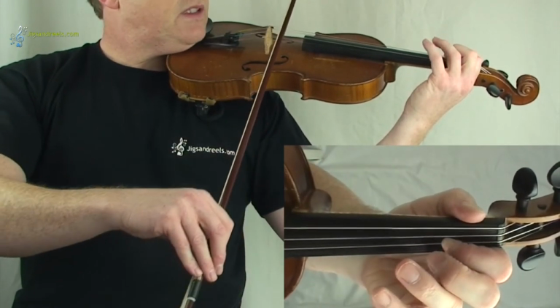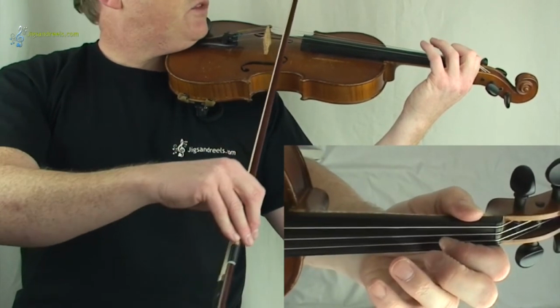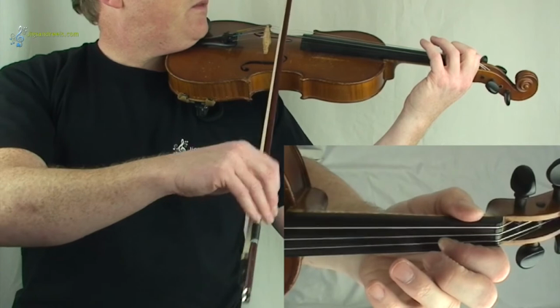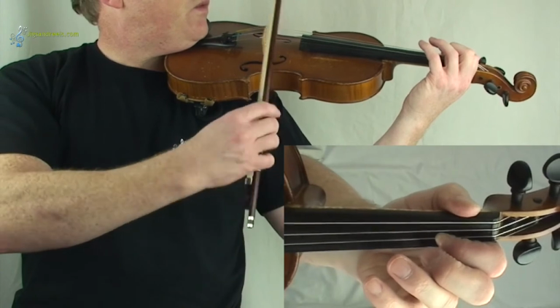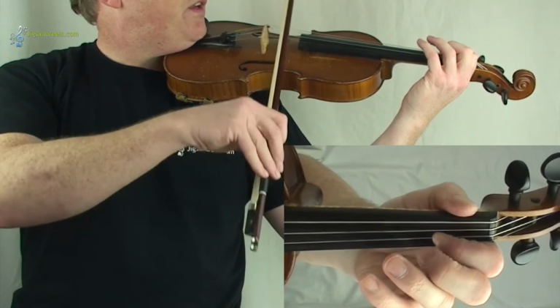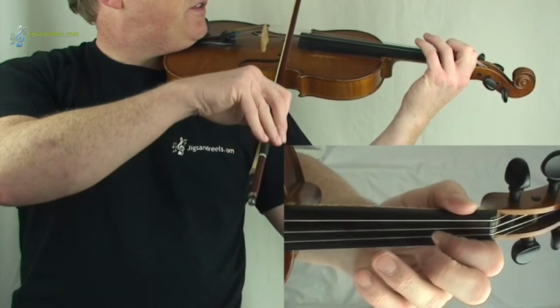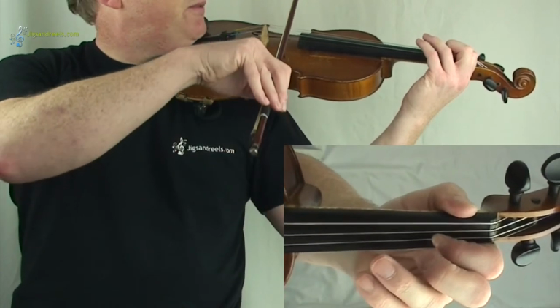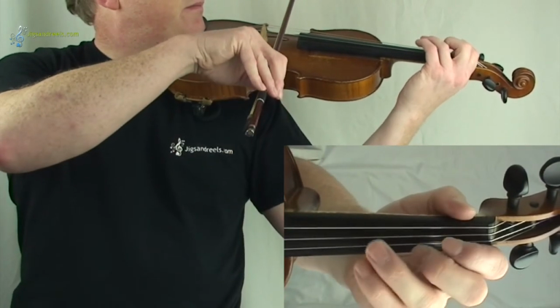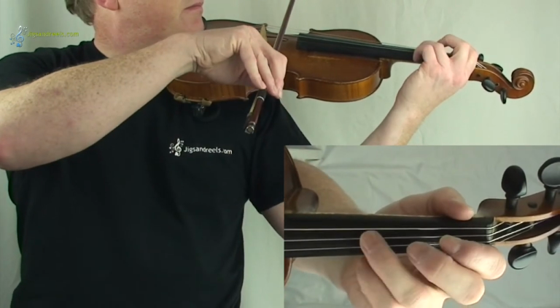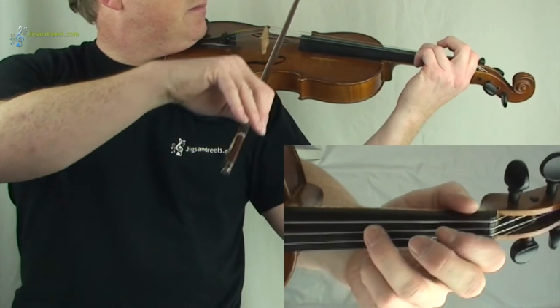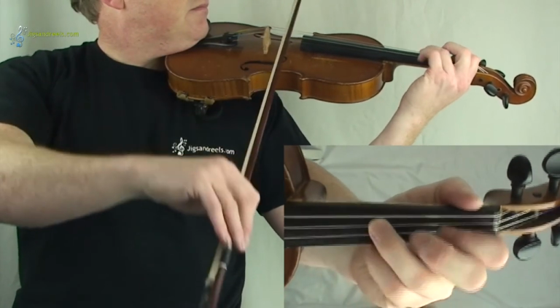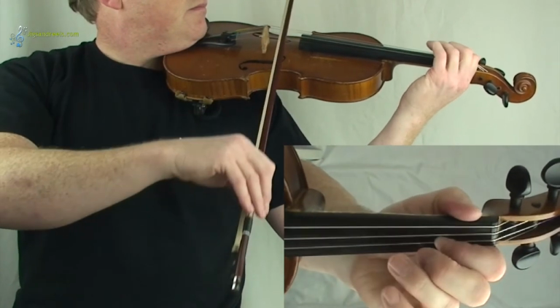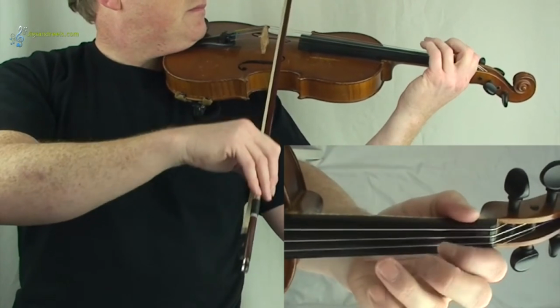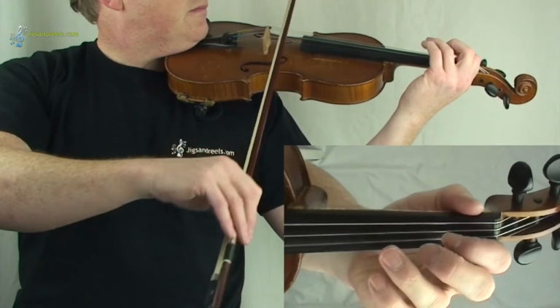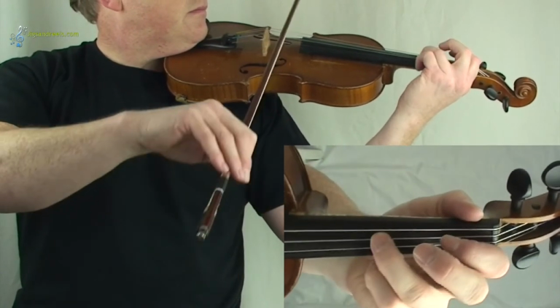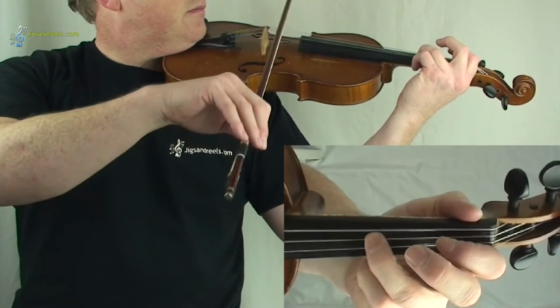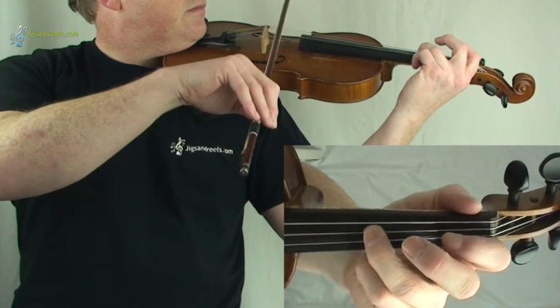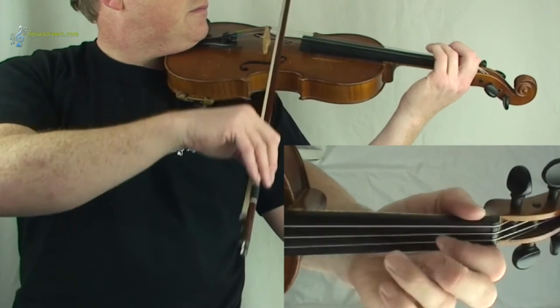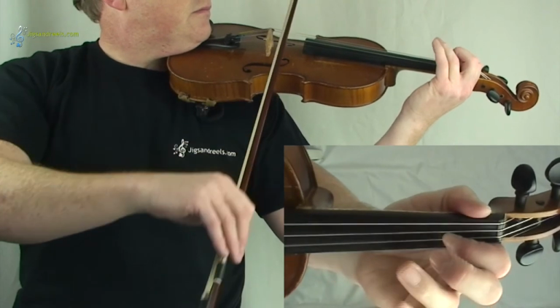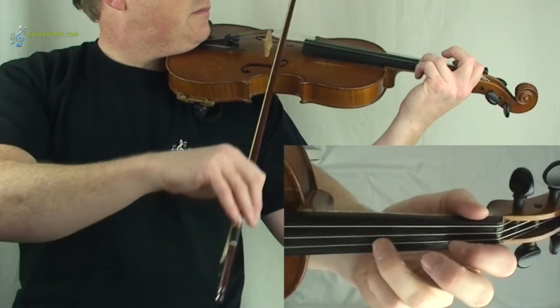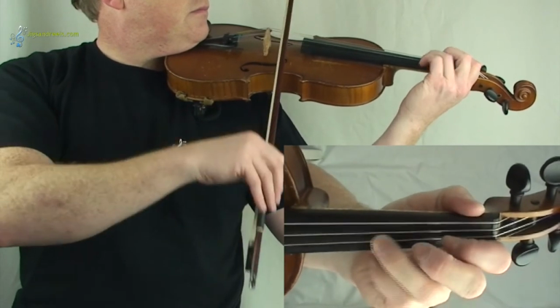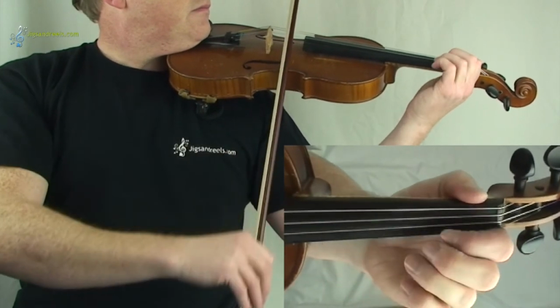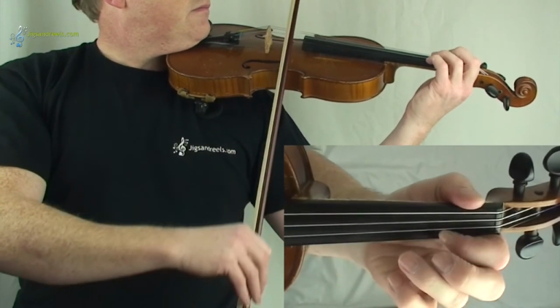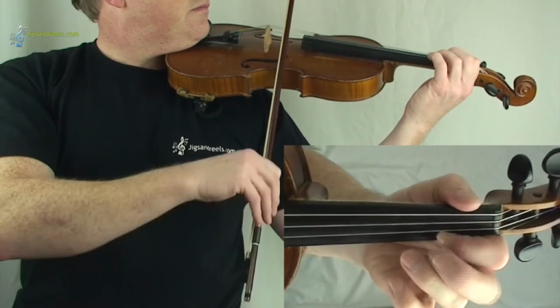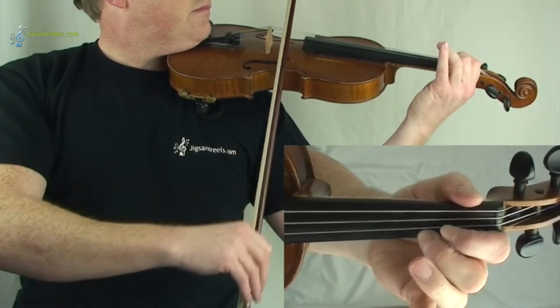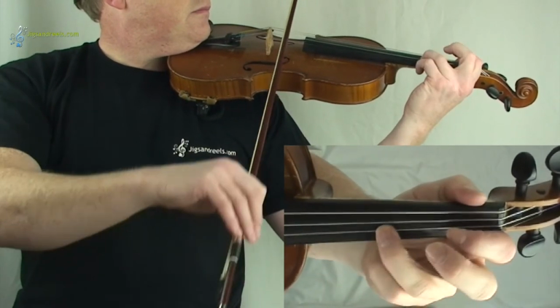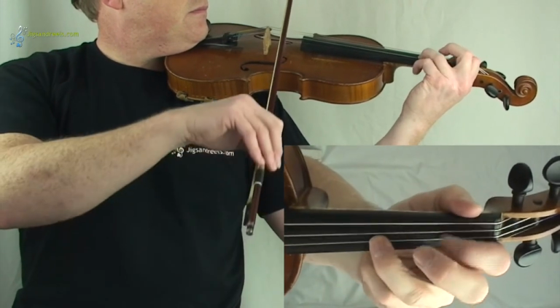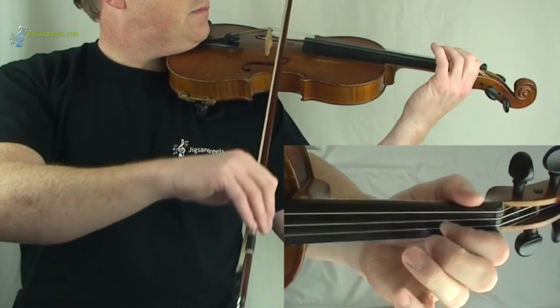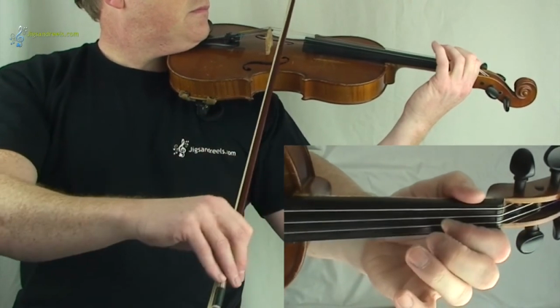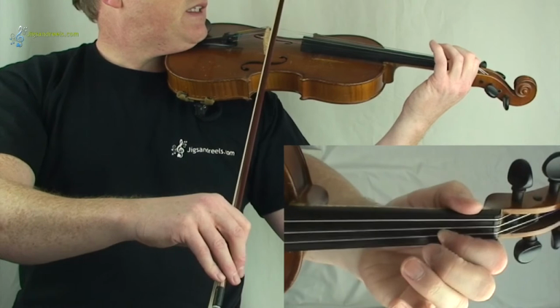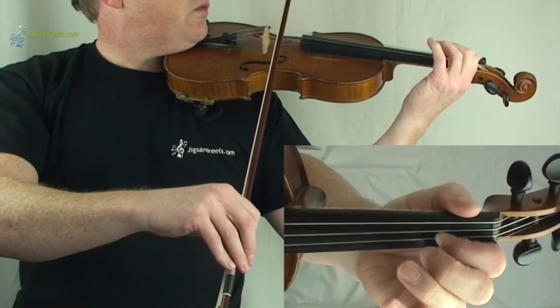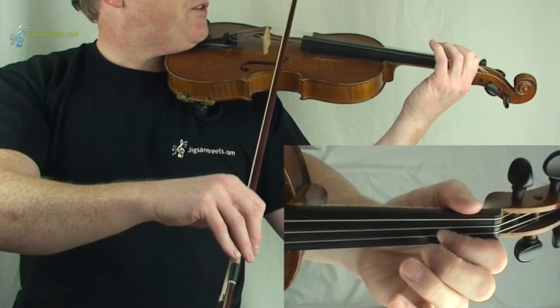And if you want to follow, one, two. And again, one, two.